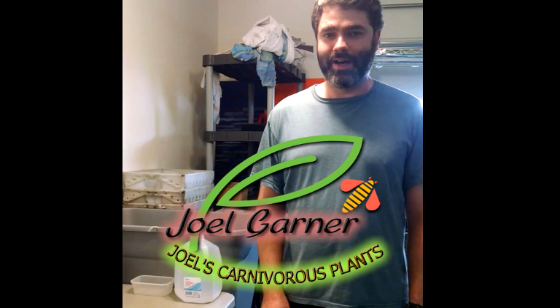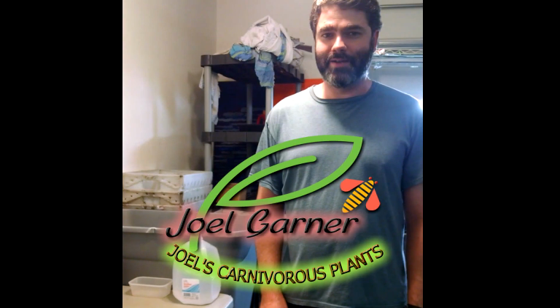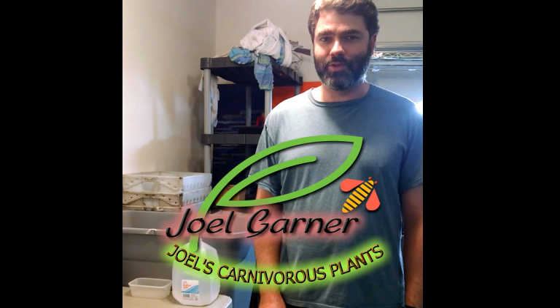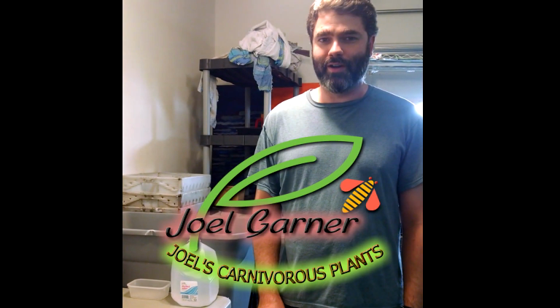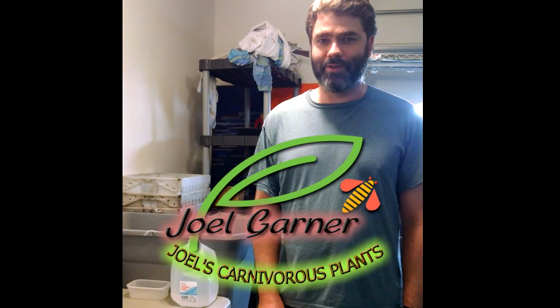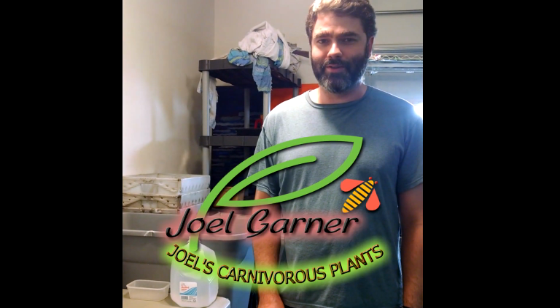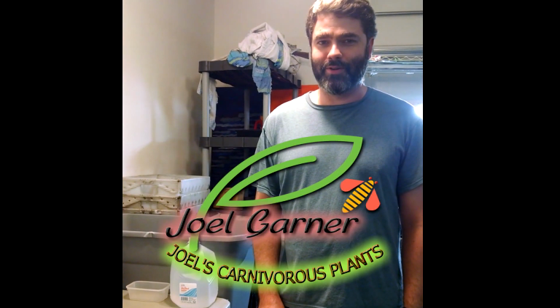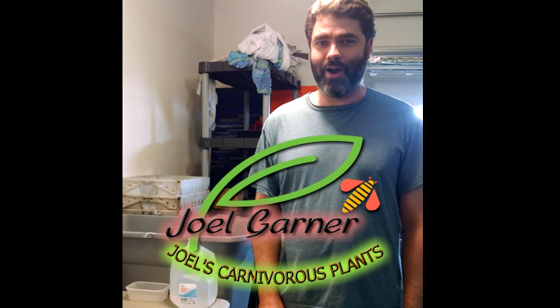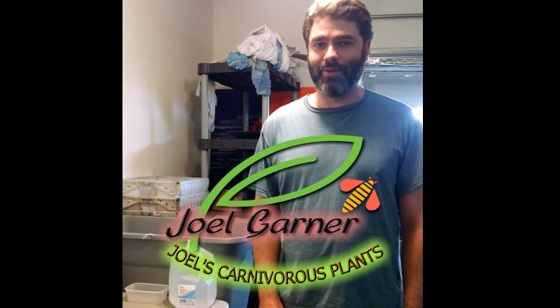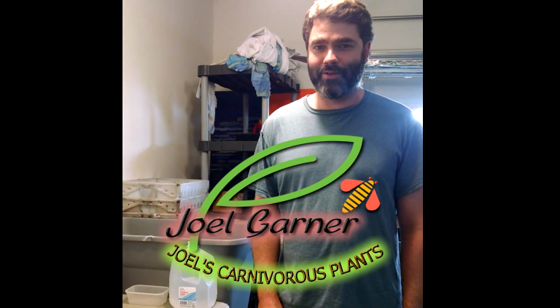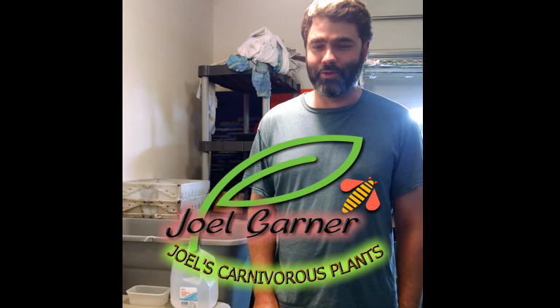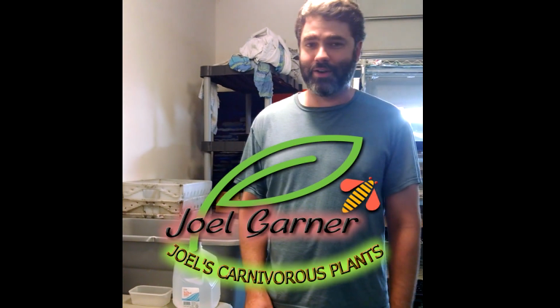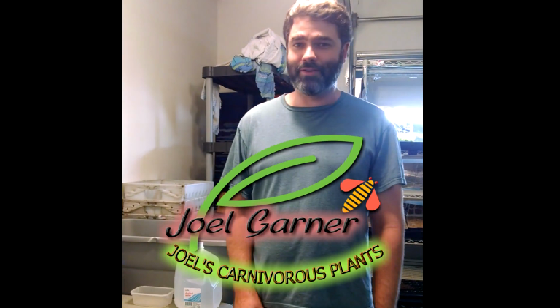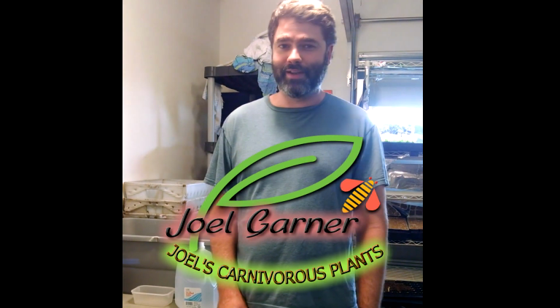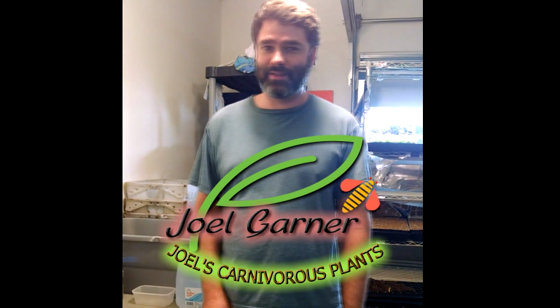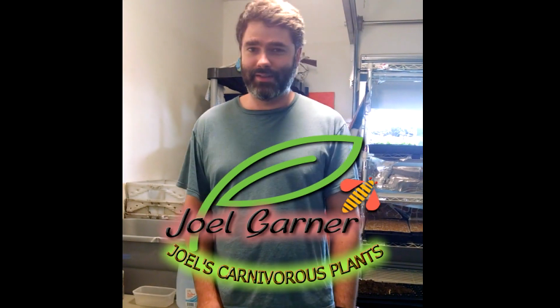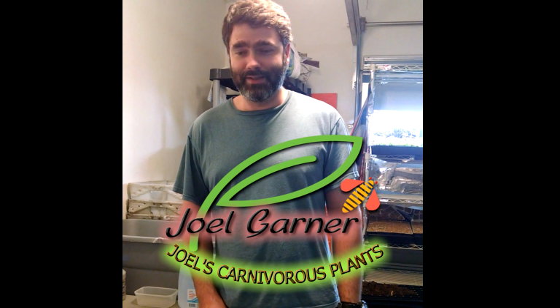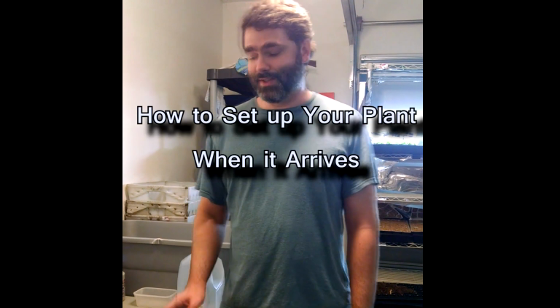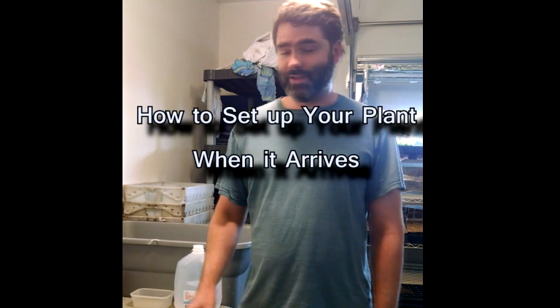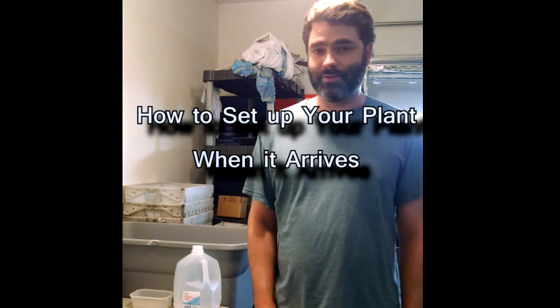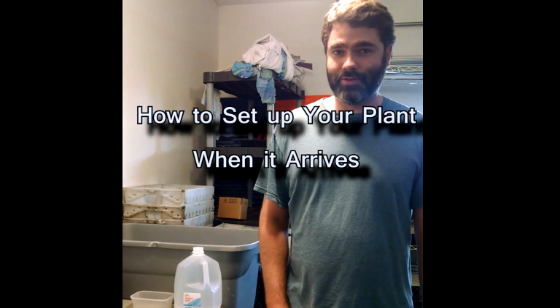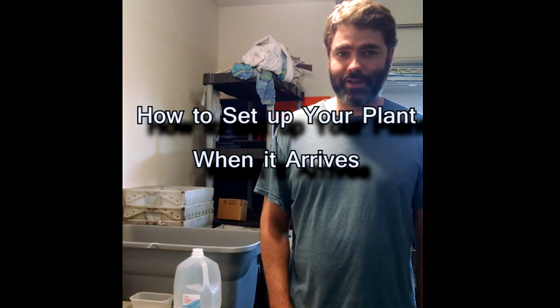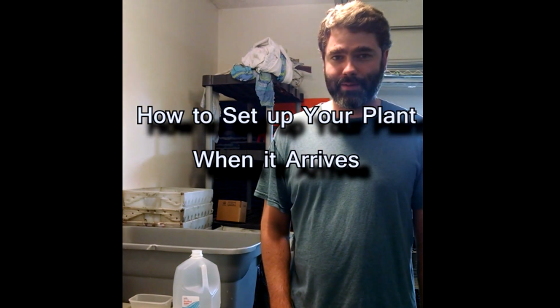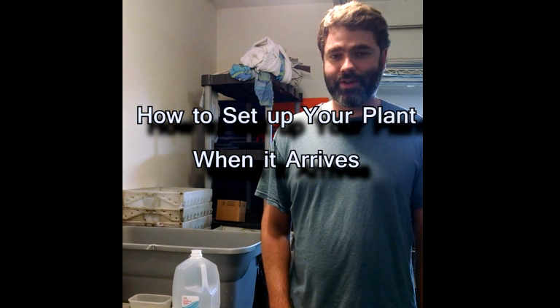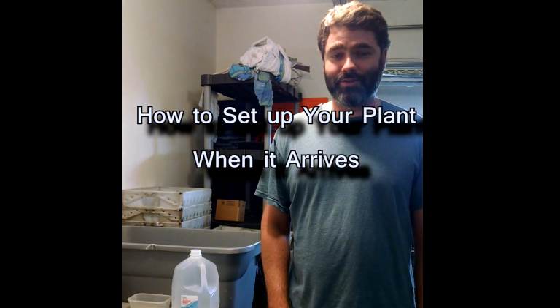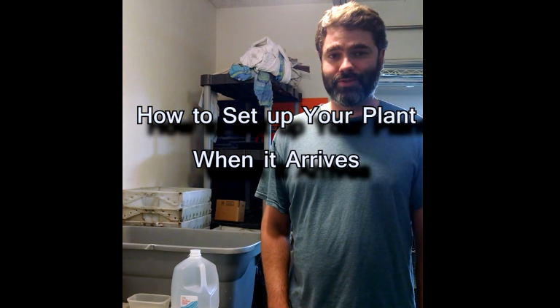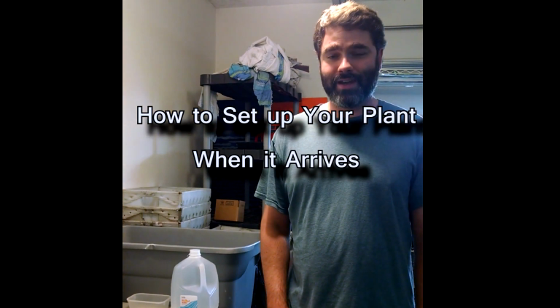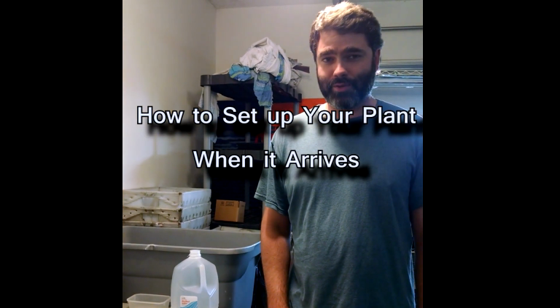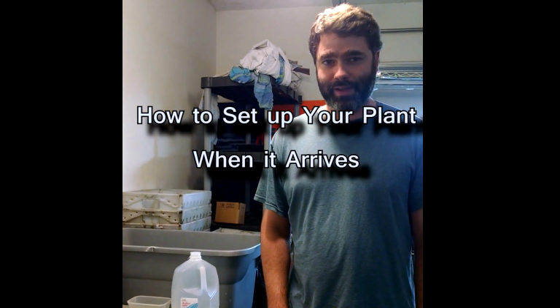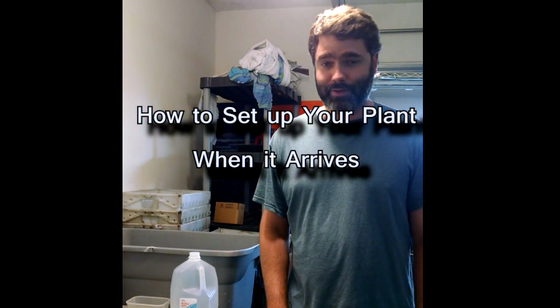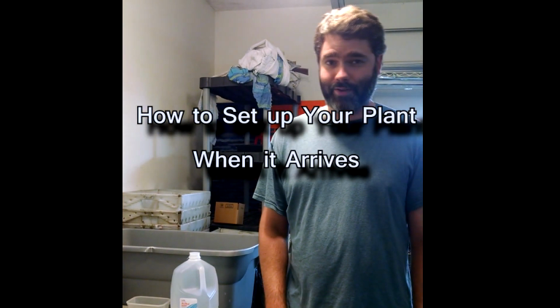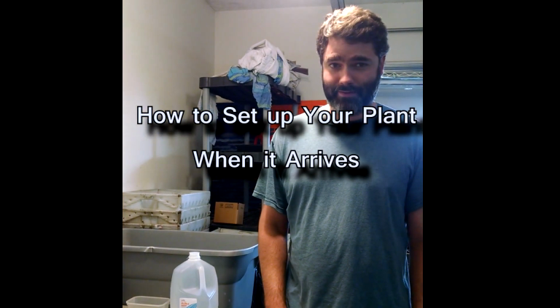Hi, I'm Joel Garner, the owner and operator of Joel's Carnivorous Plants, and this is a video to demonstrate how to set up your plant when it arrives.